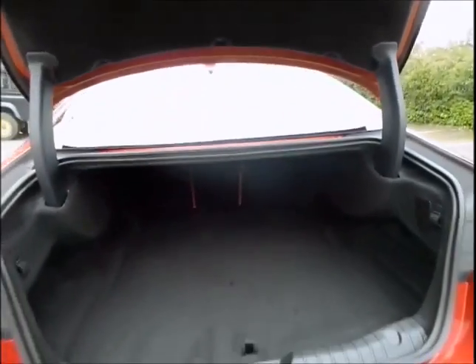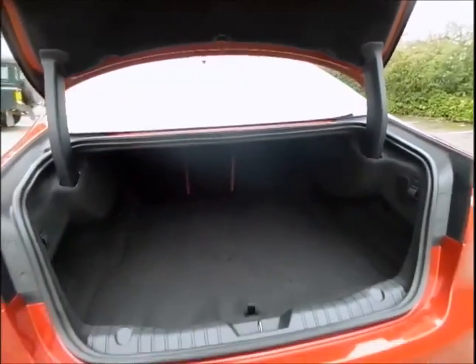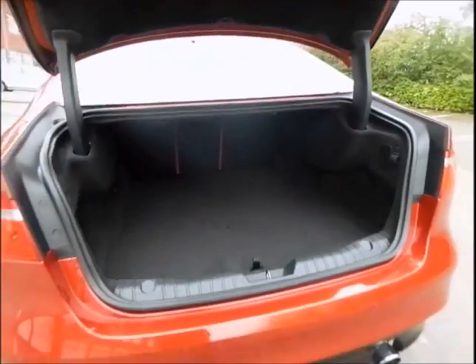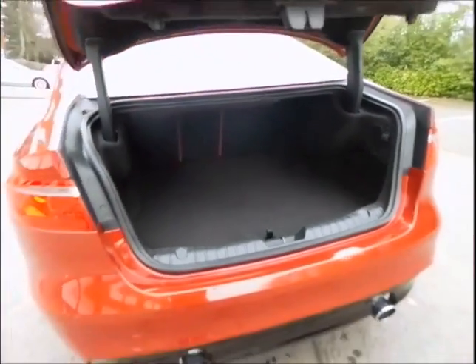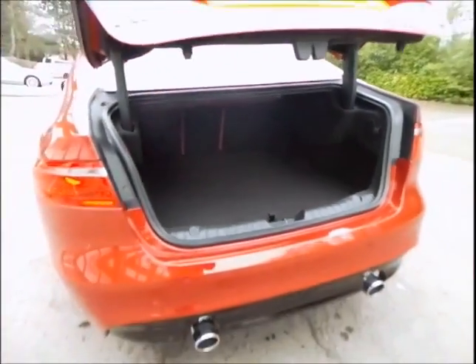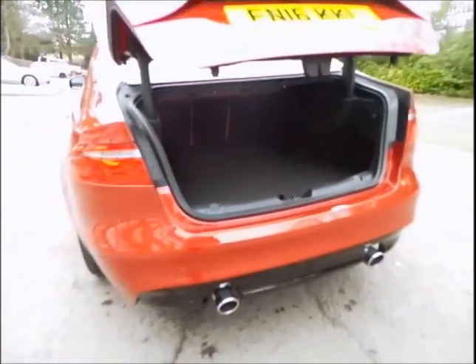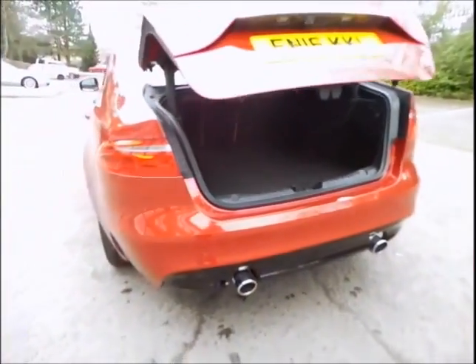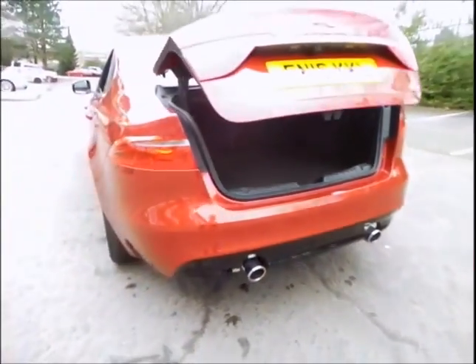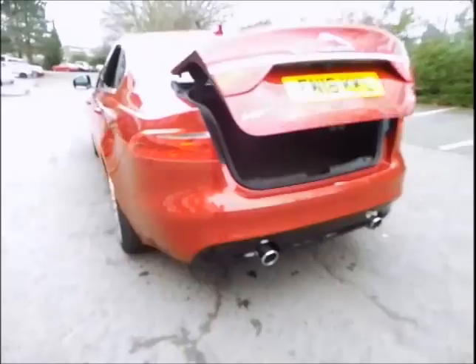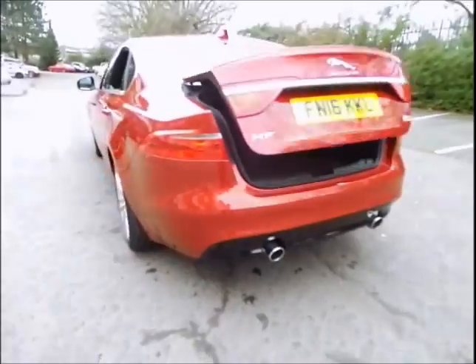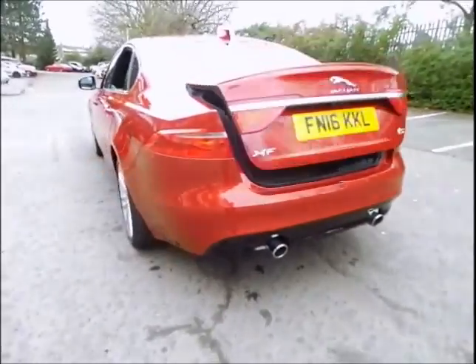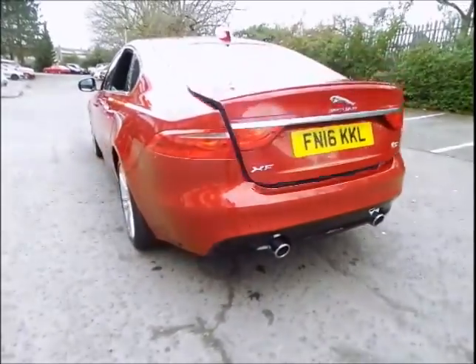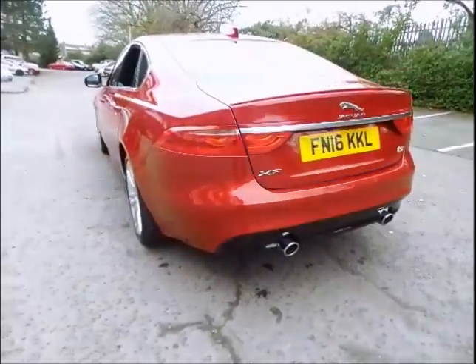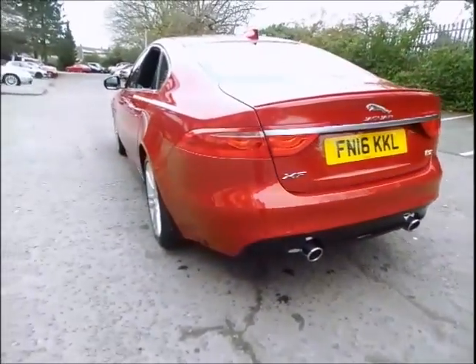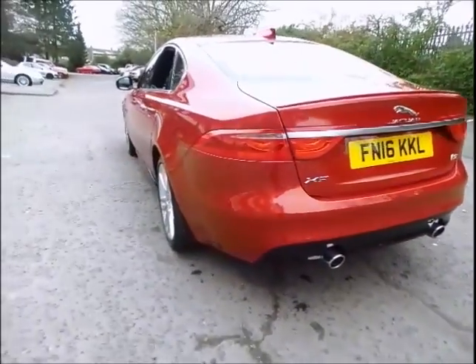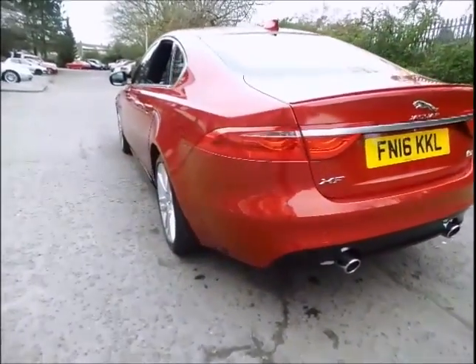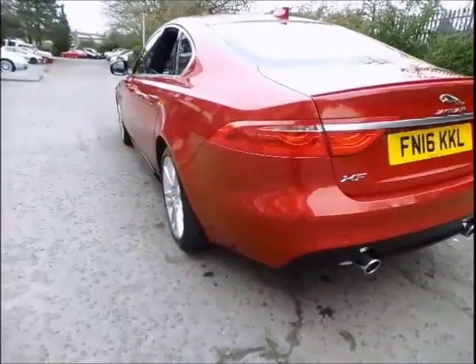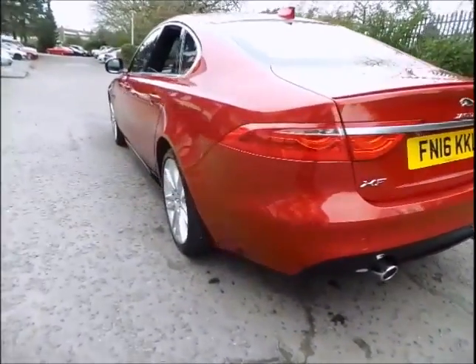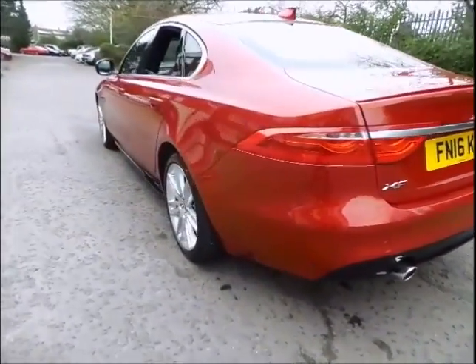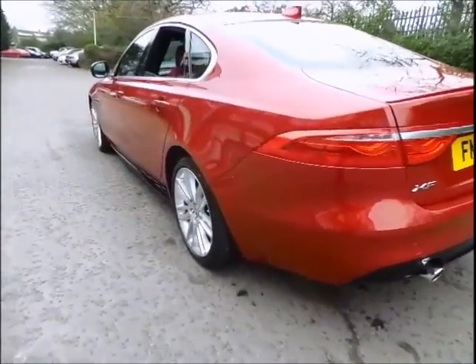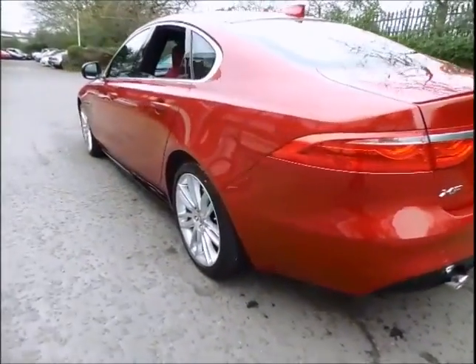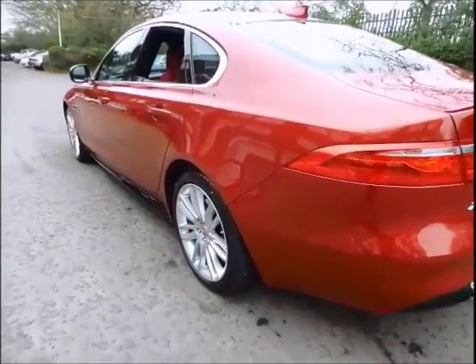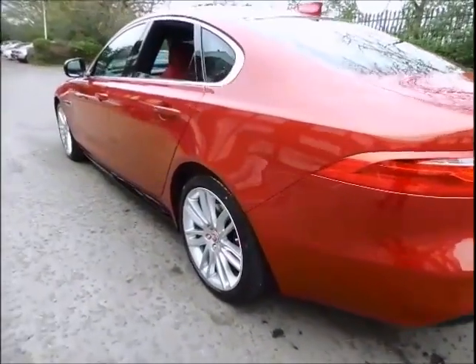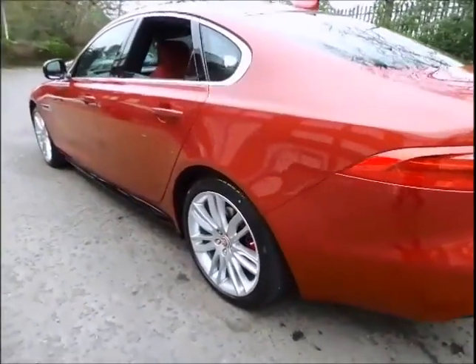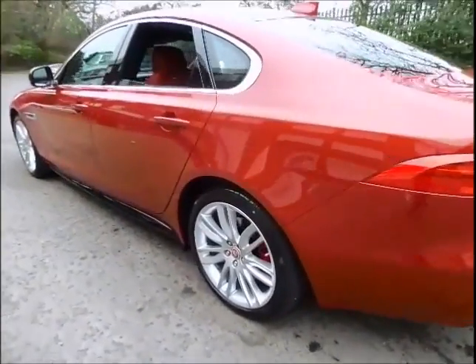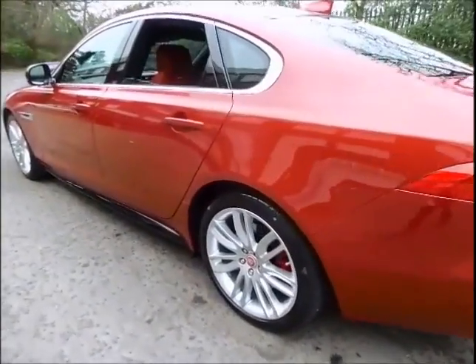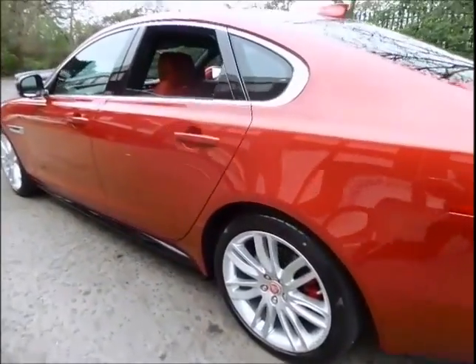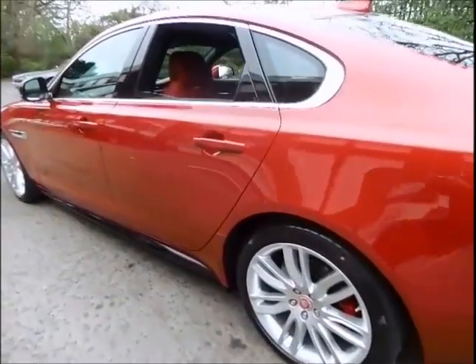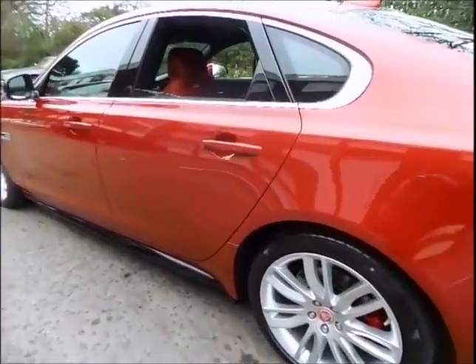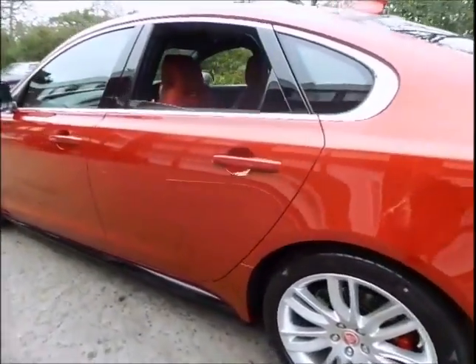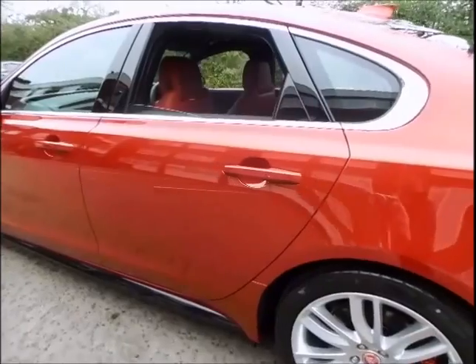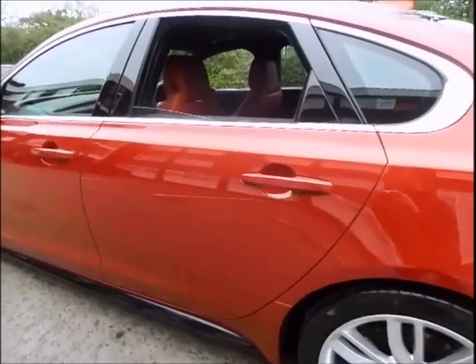We welcome you to come and drive this stunning vehicle, where we will be able to demonstrate the full capabilities and show you the full suite of equipment the car has to offer.